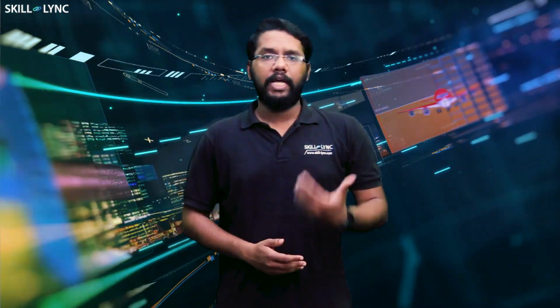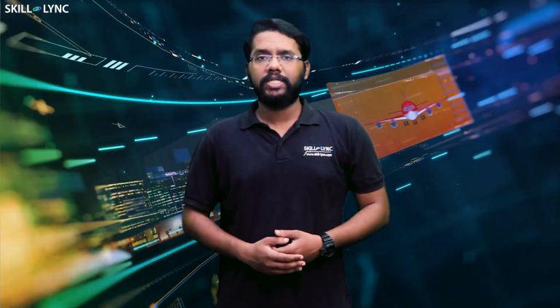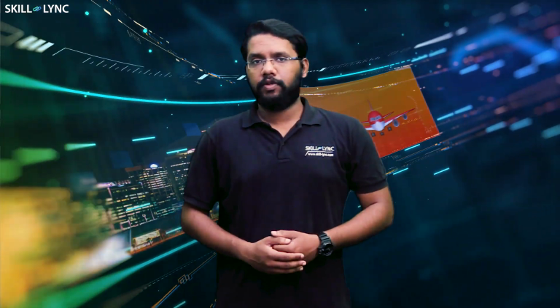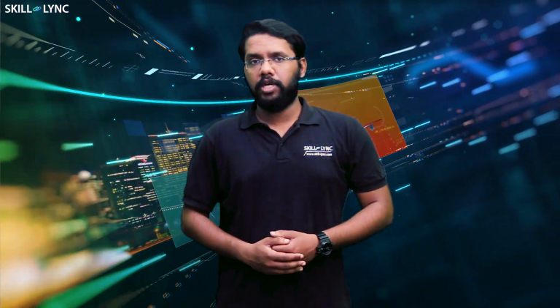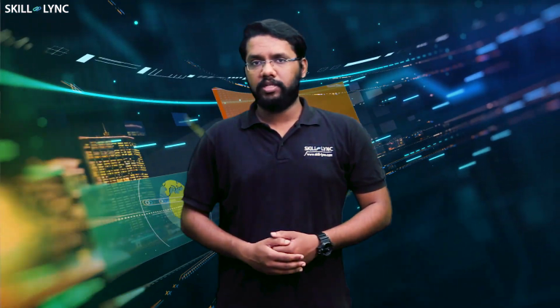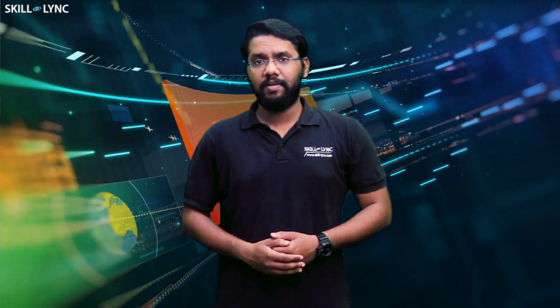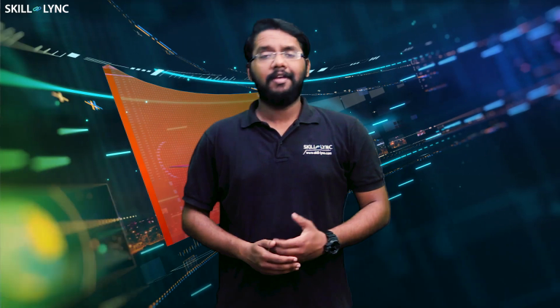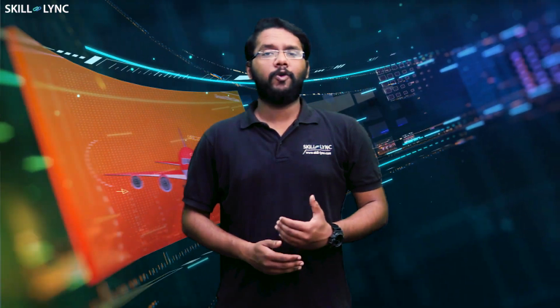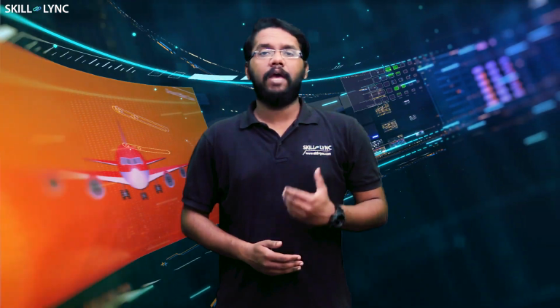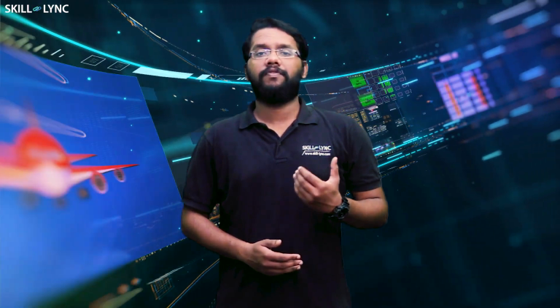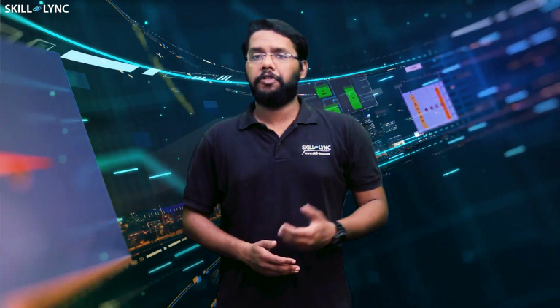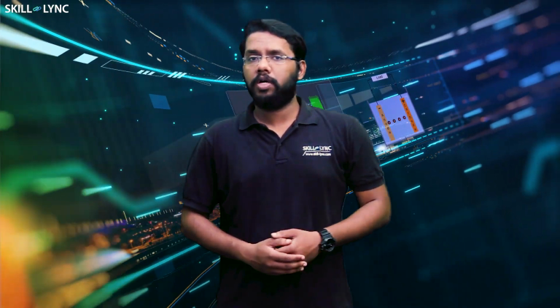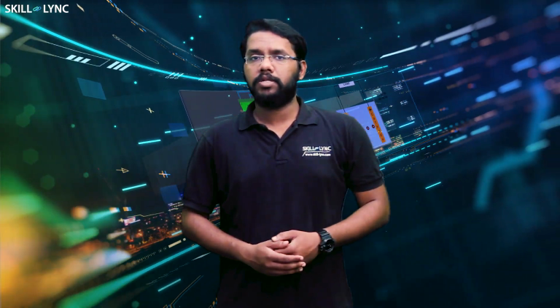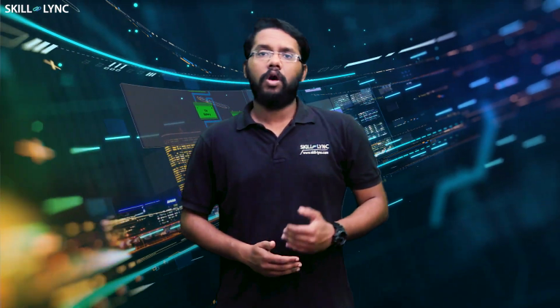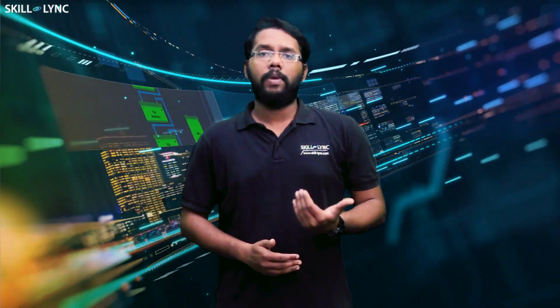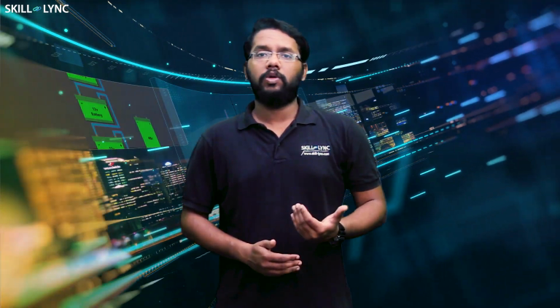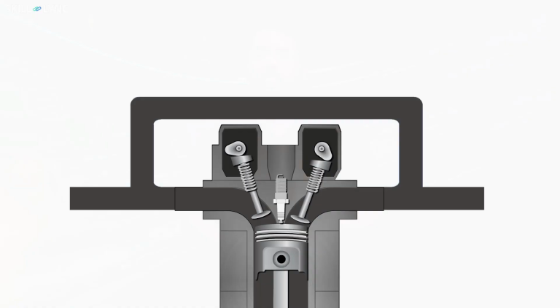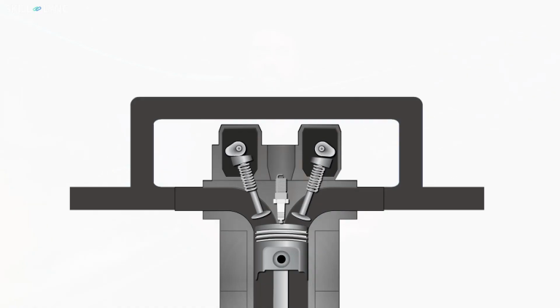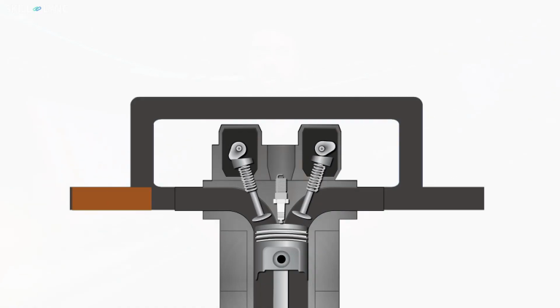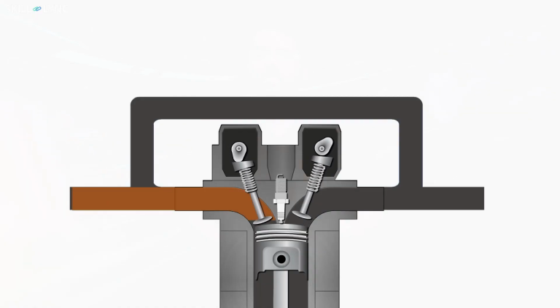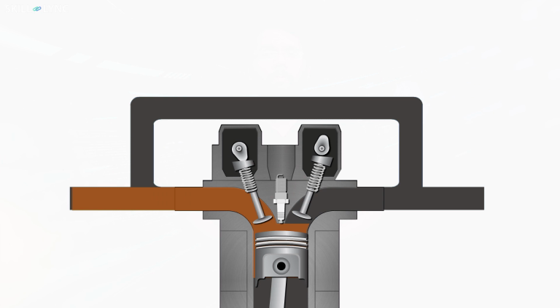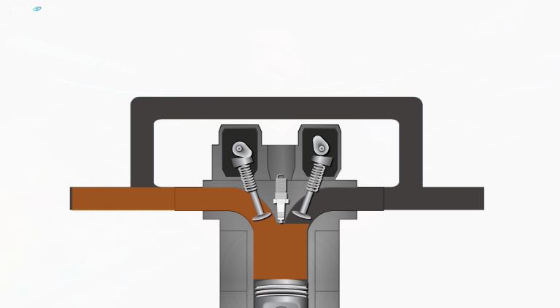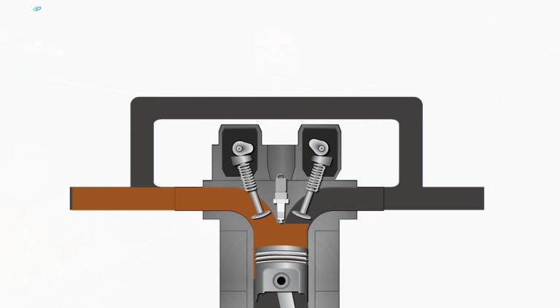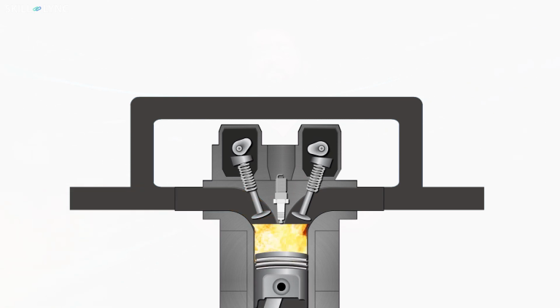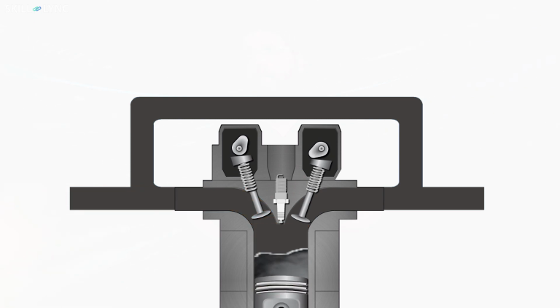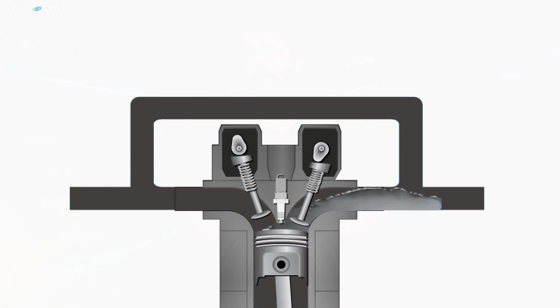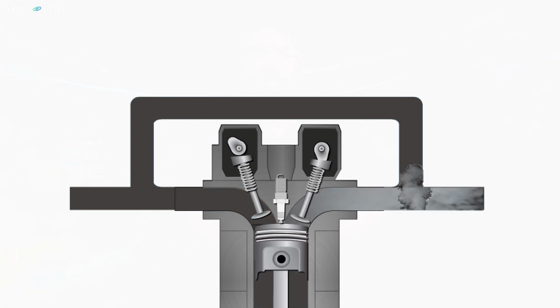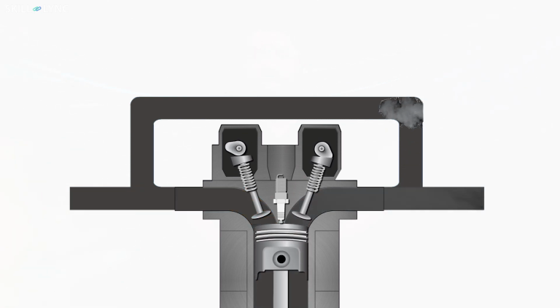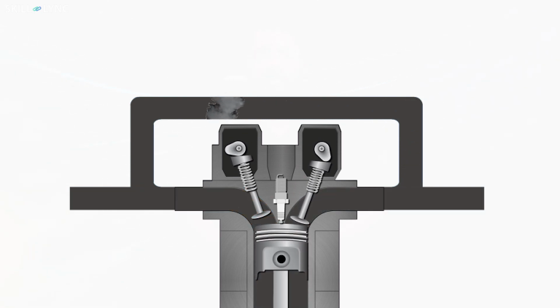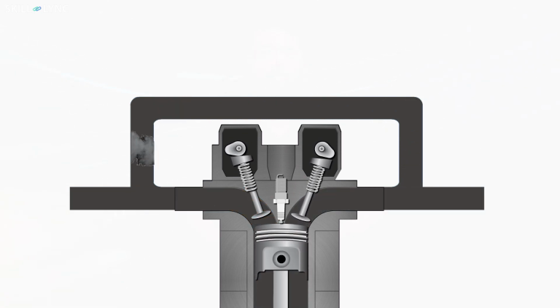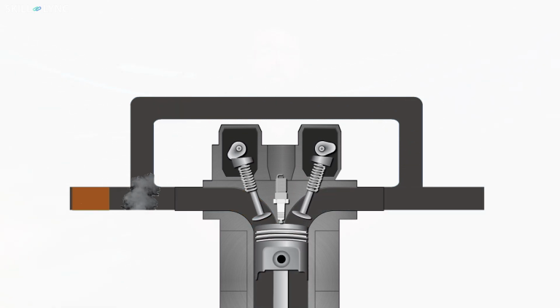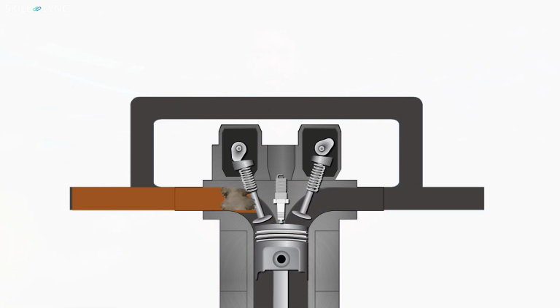The exhaust gas recirculation system controls the emission of nitrogen oxides, commonly known as NOx gases, by recirculating a small amount of exhaust gas into the combustion chamber.